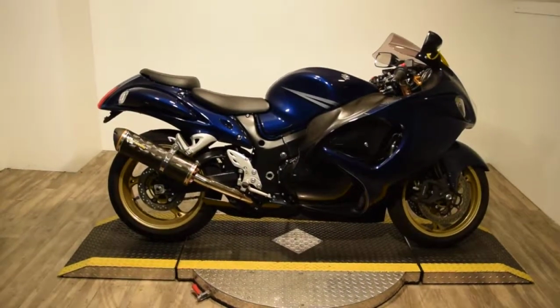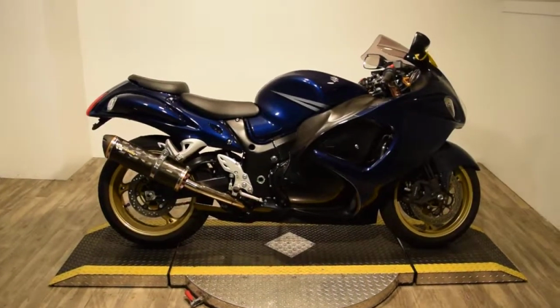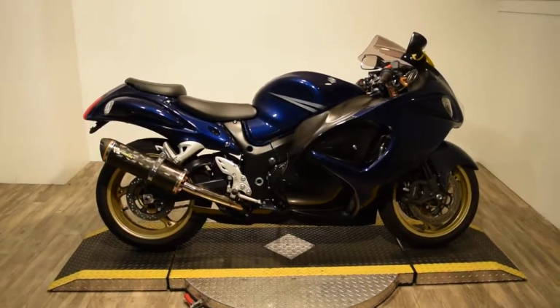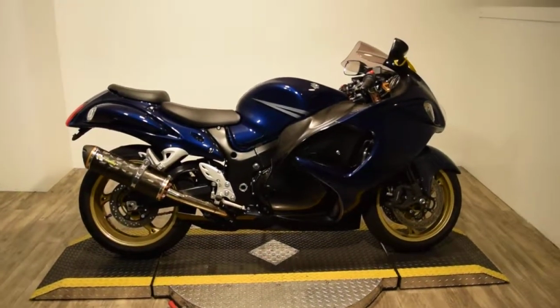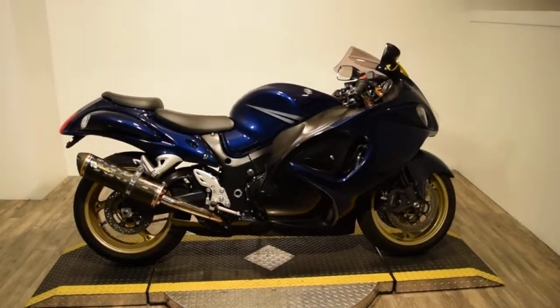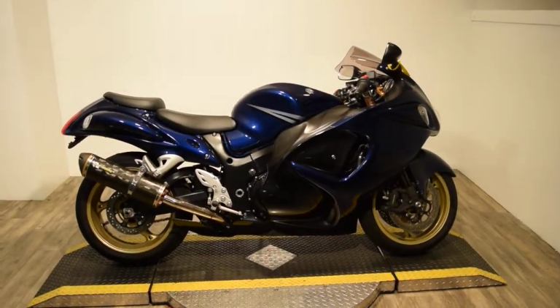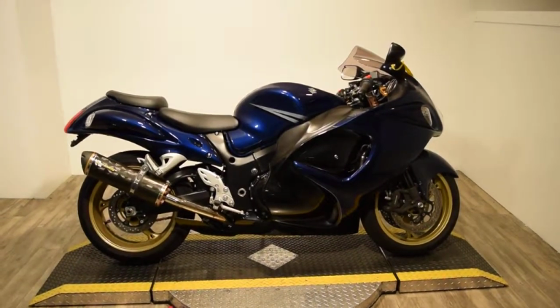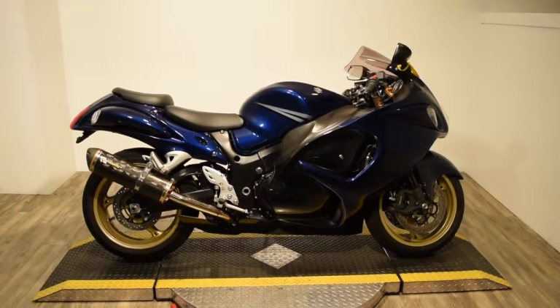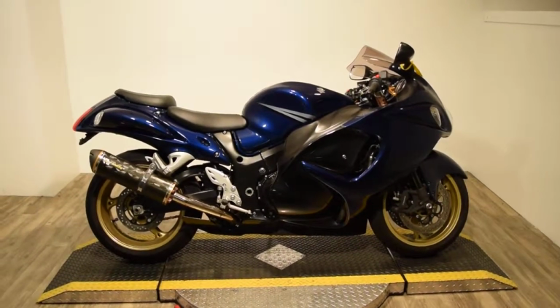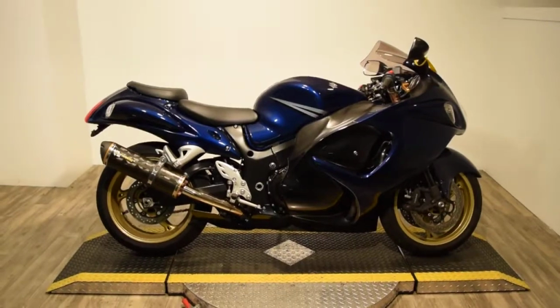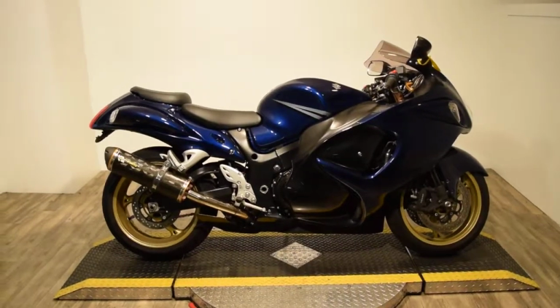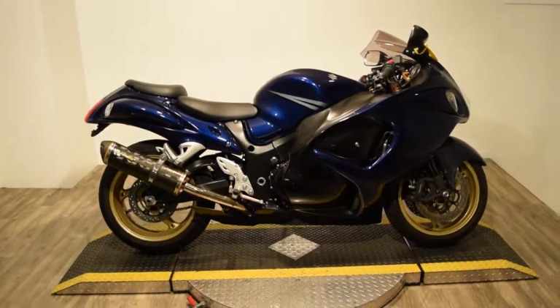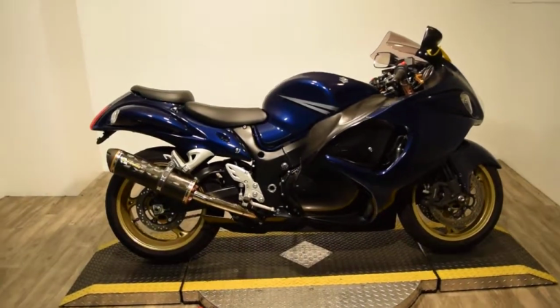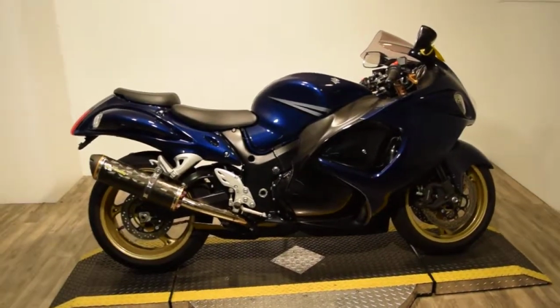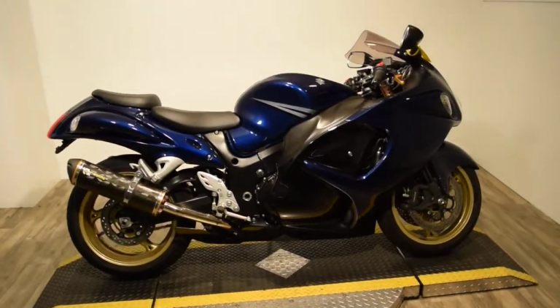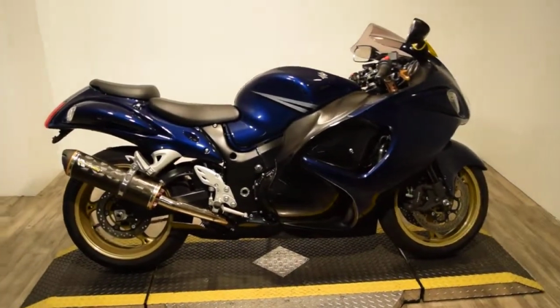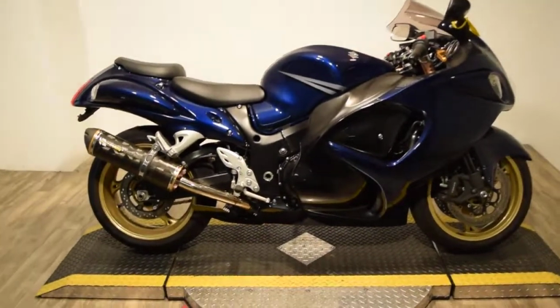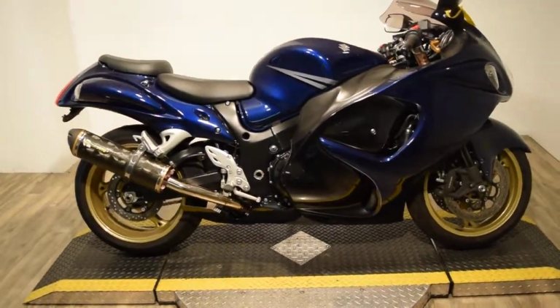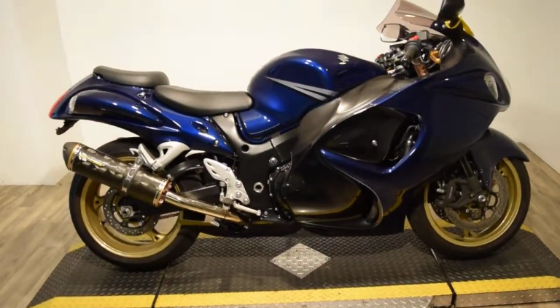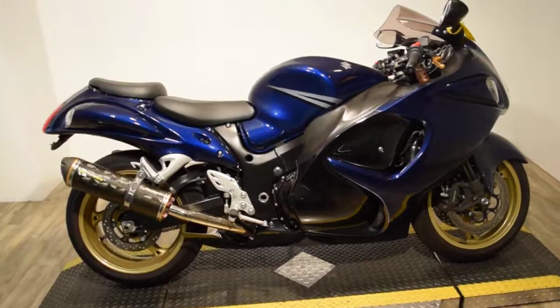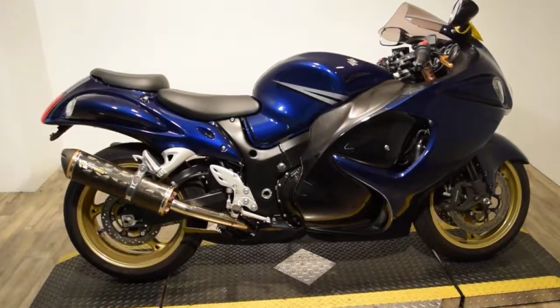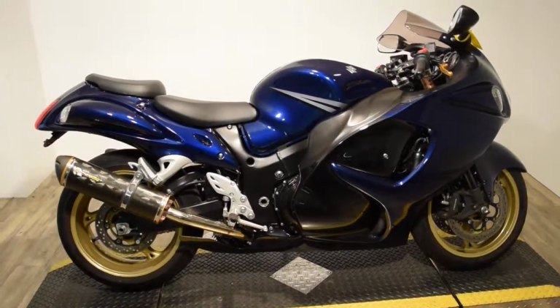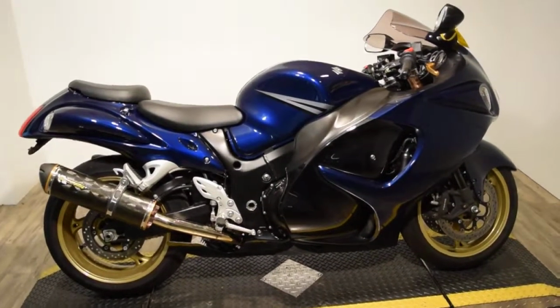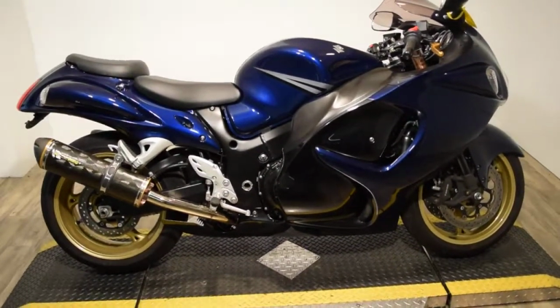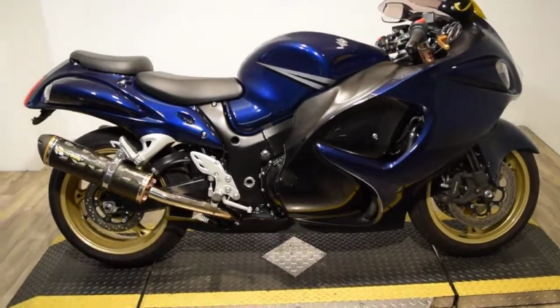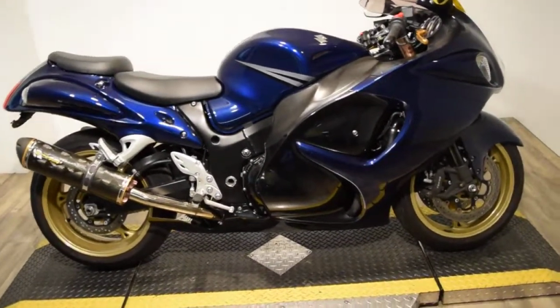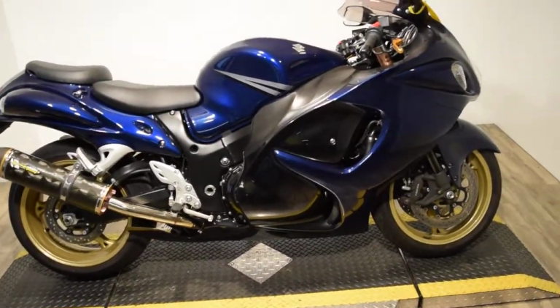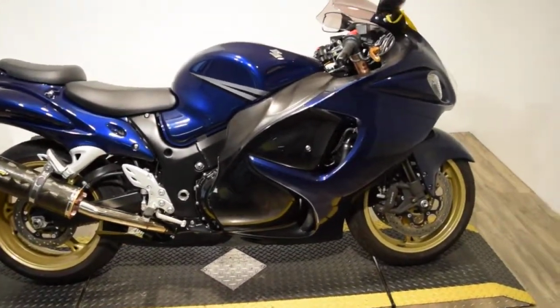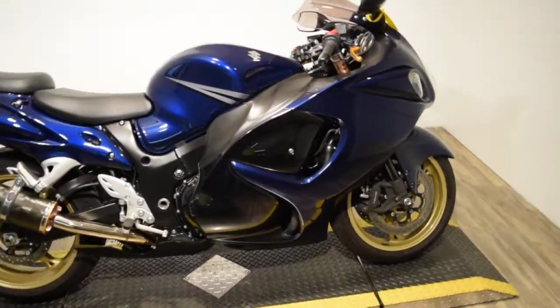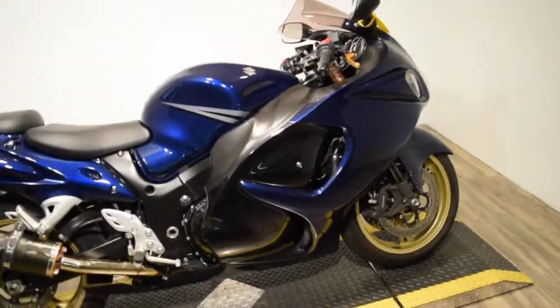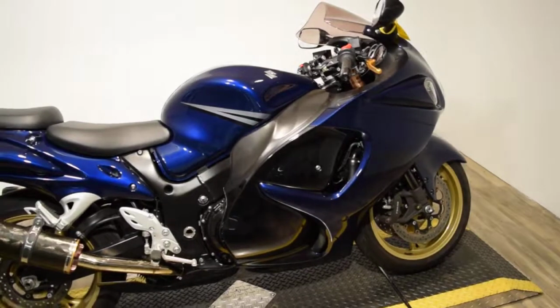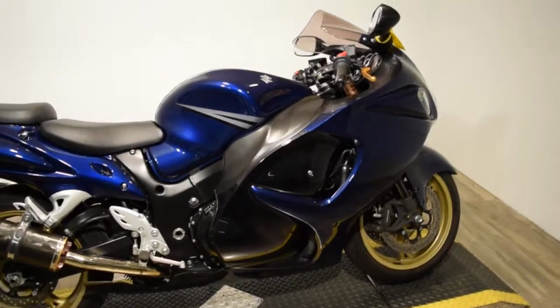Monster Power Sports is offering this 2008 Suzuki Hayabusa. This bike's got some extras on it: brand new tires, two Two Brothers carbon fiber exhaust, shorty levers, and a double bubble windshield.